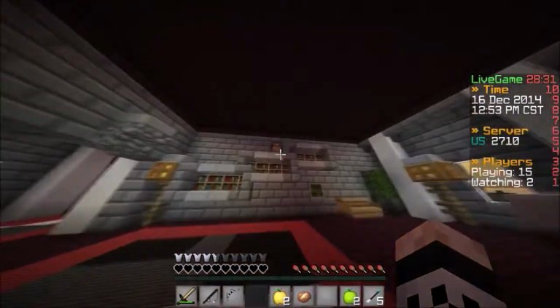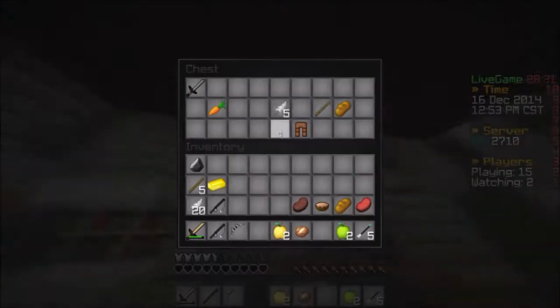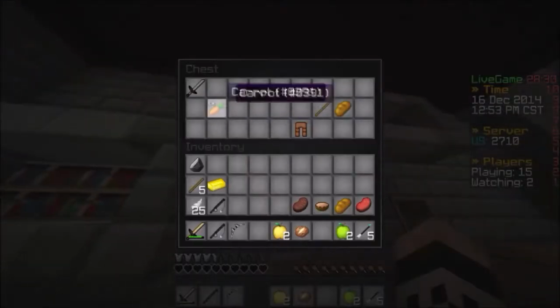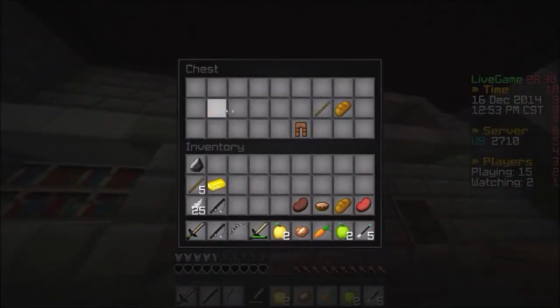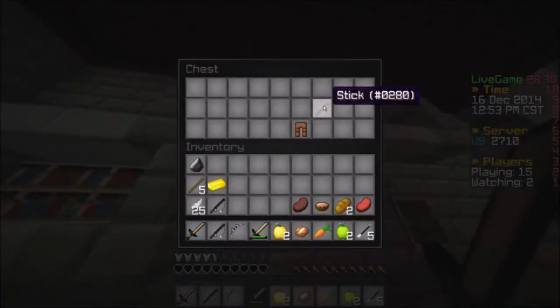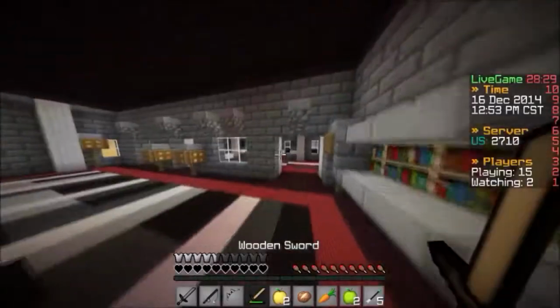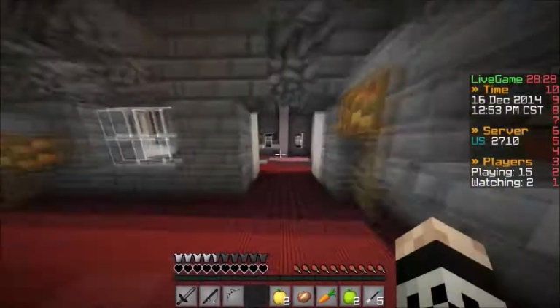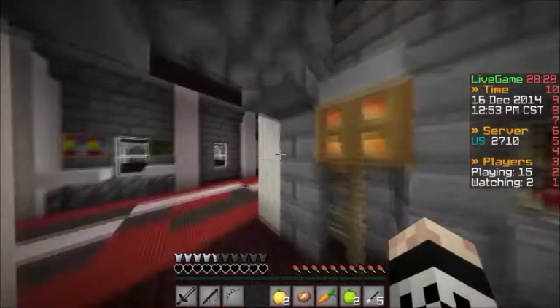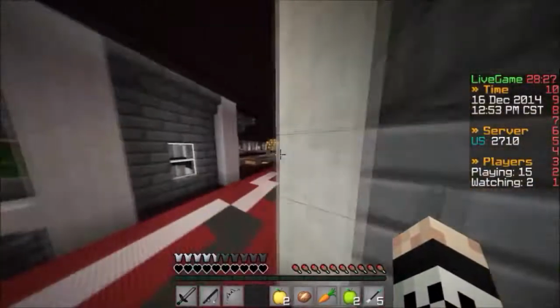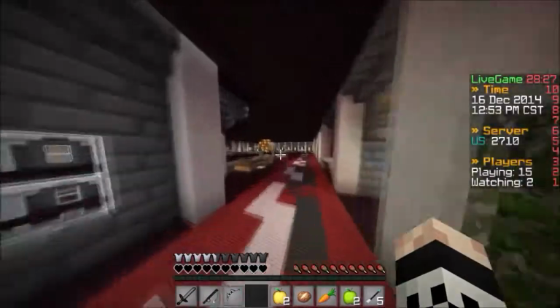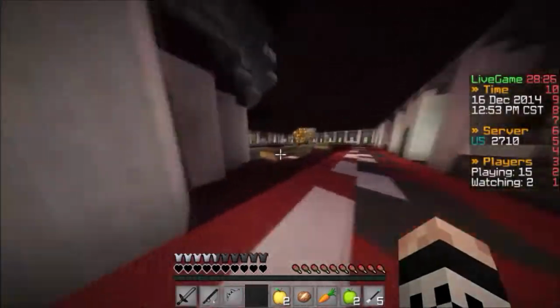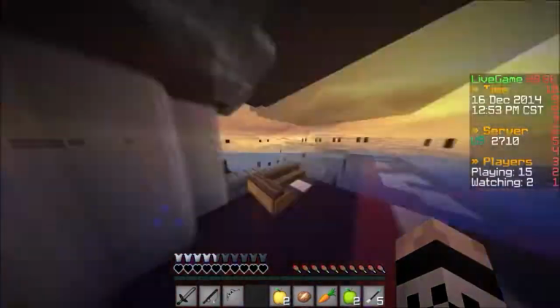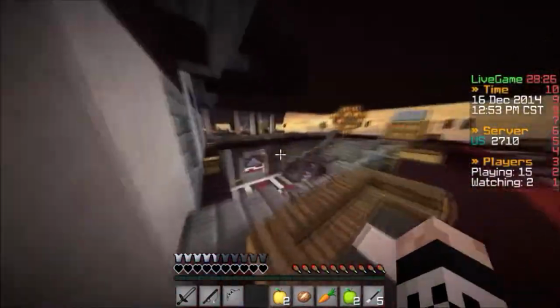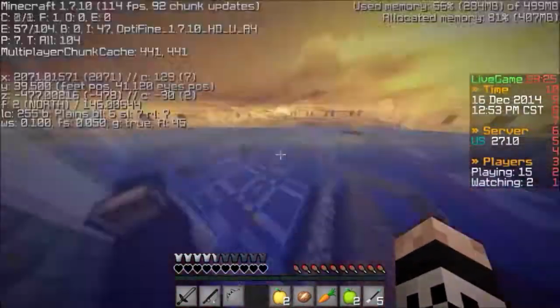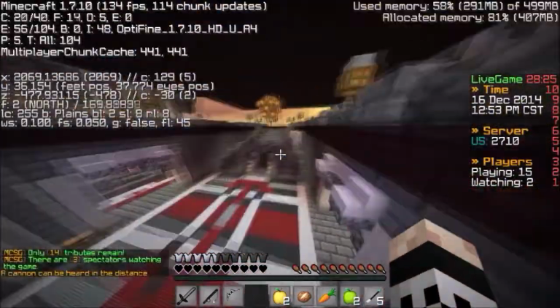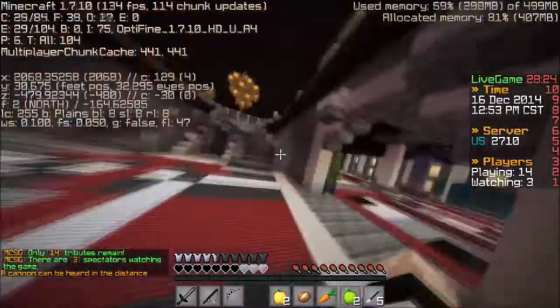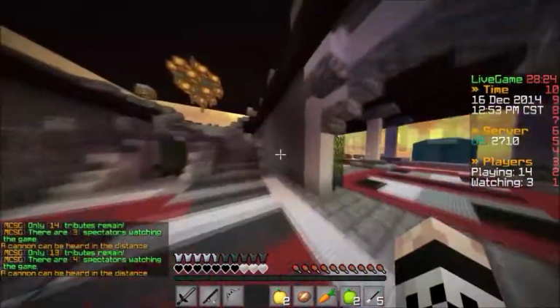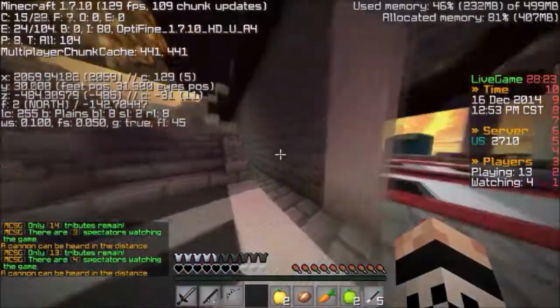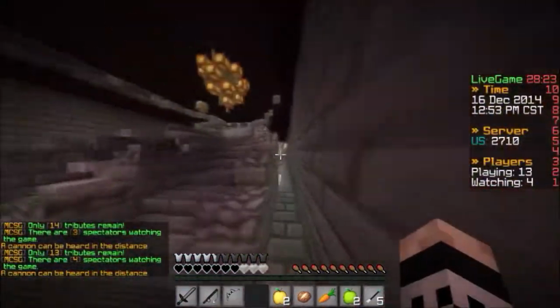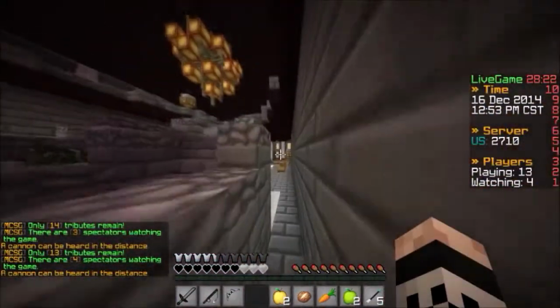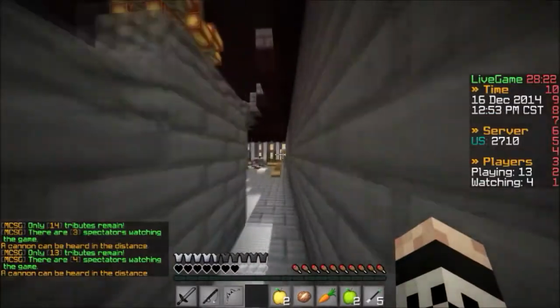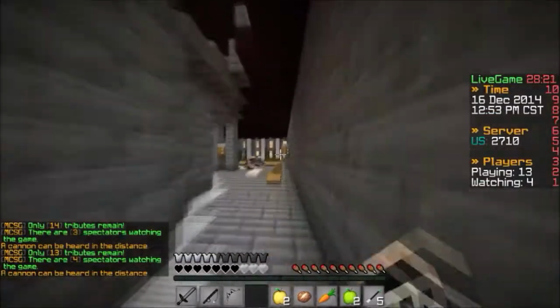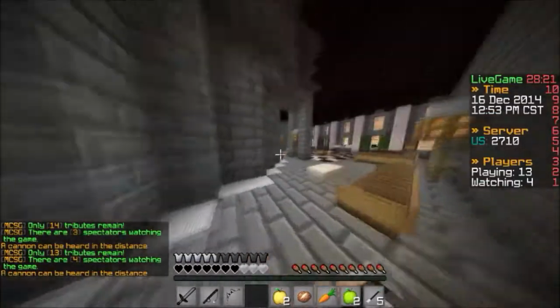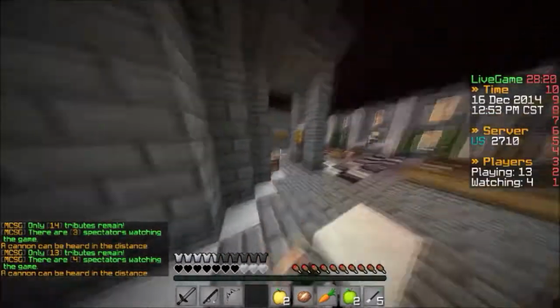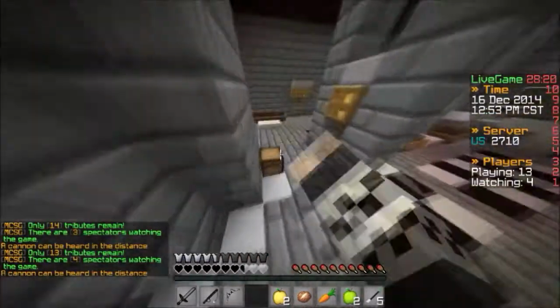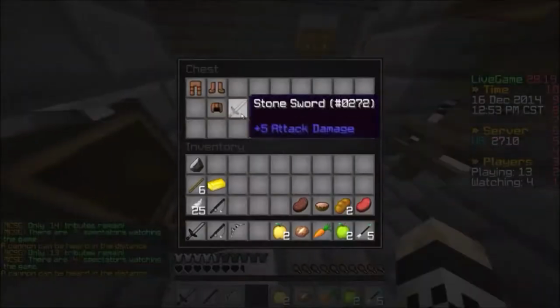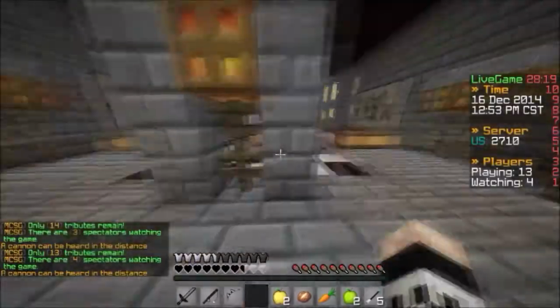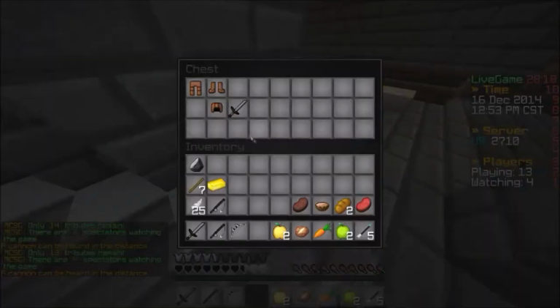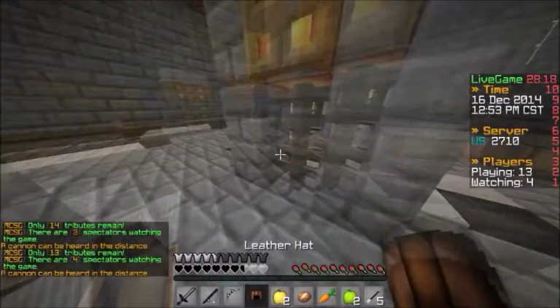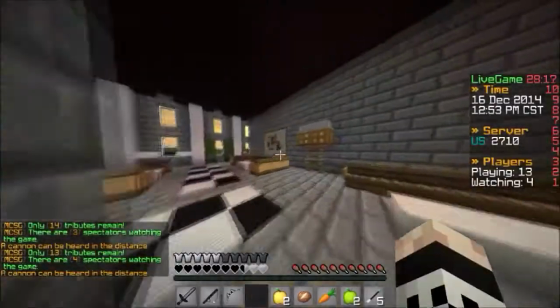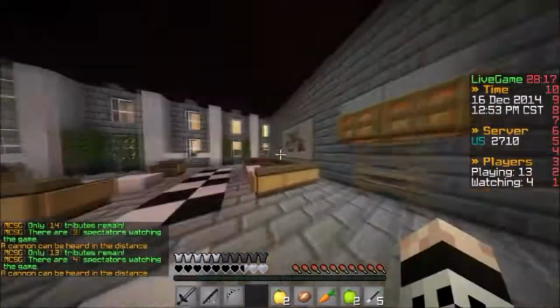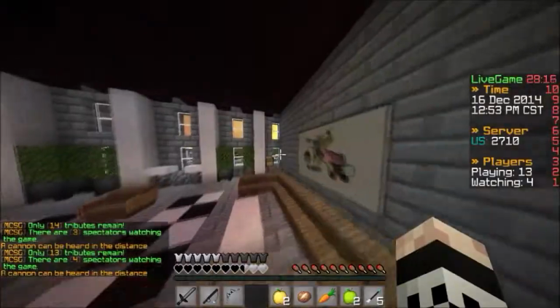I just need a helmet and a better weapon. There we go — there's a better weapon, that's one of the two items we needed. I'm gonna jump down now and go behind the little staircase and grab these chests. Boom, let's grab the helmet for ourselves. If we can get leggings too, that'd be great.